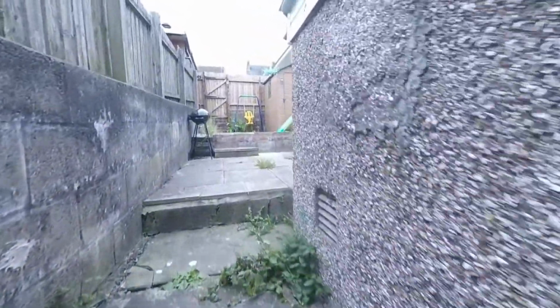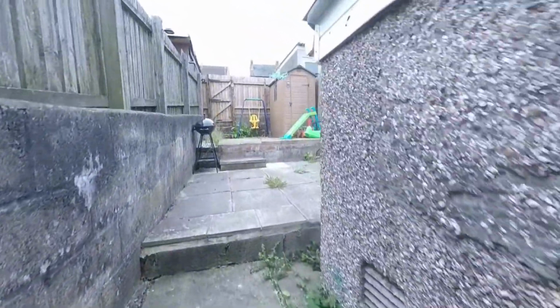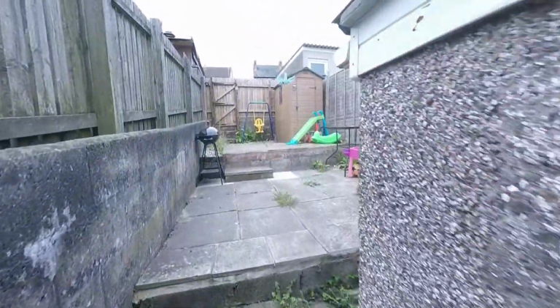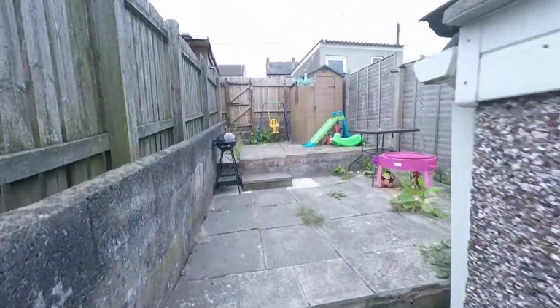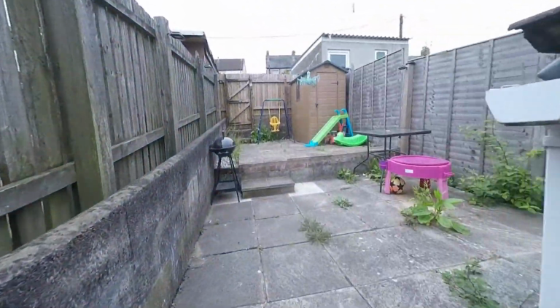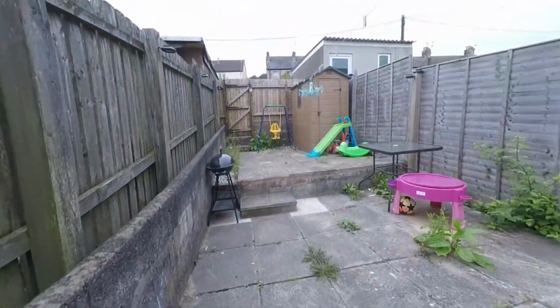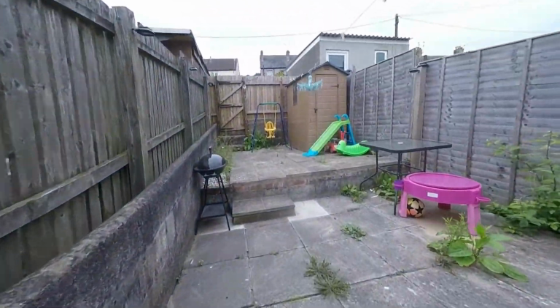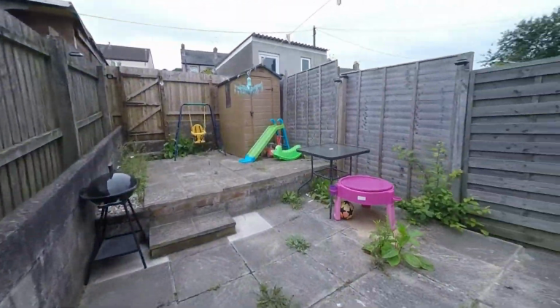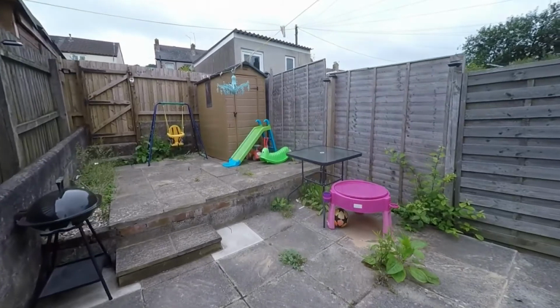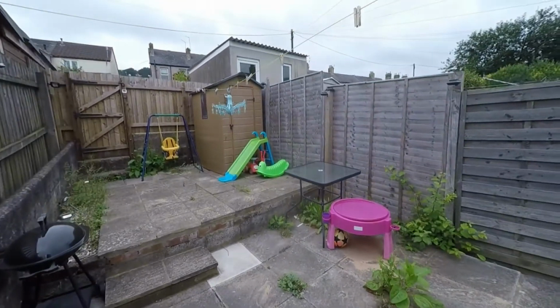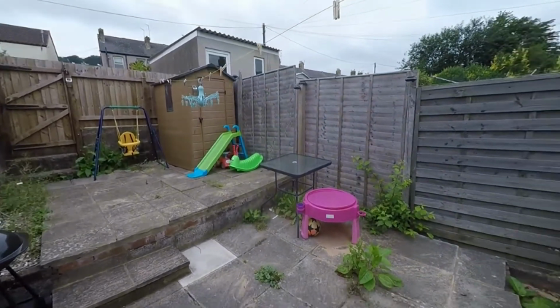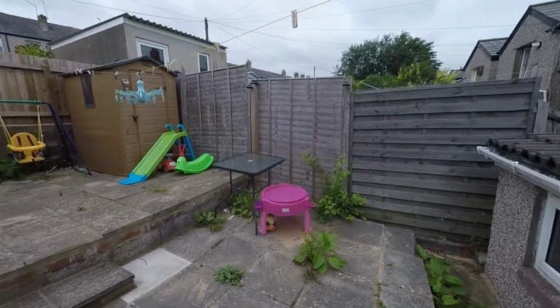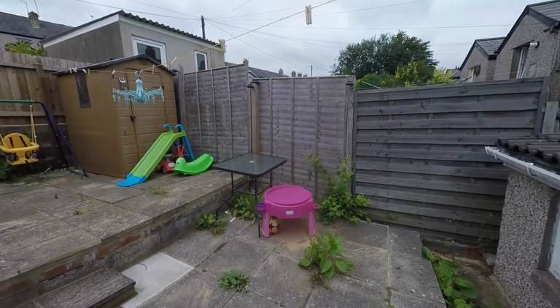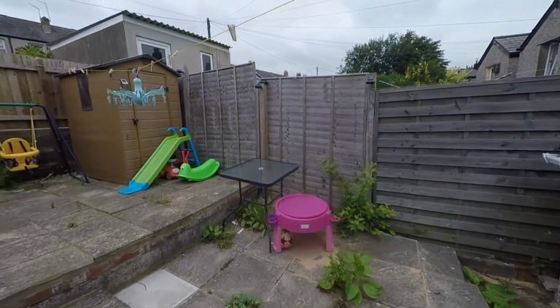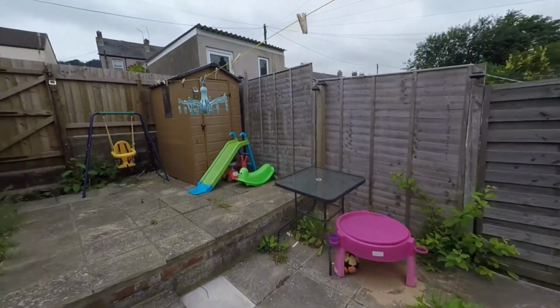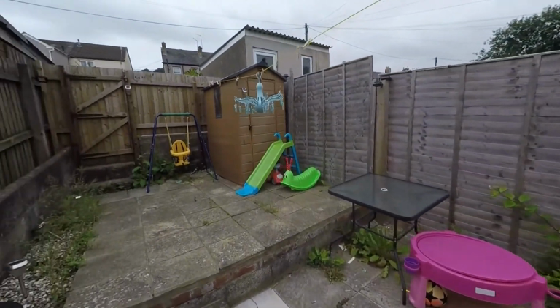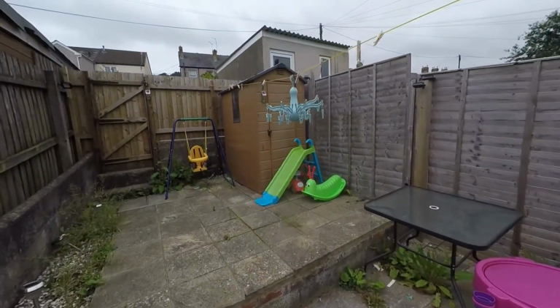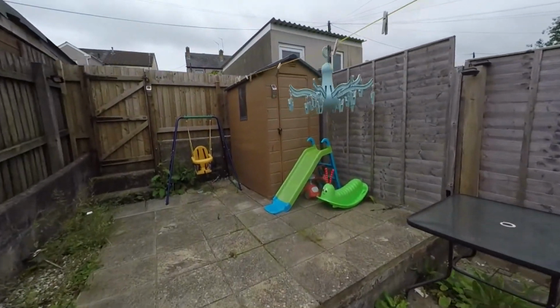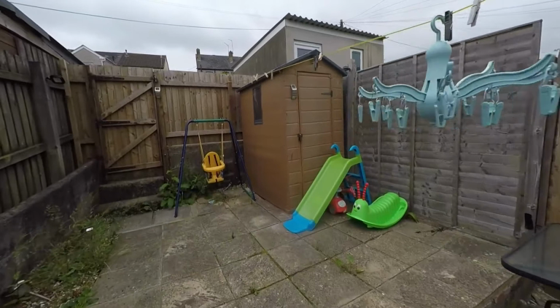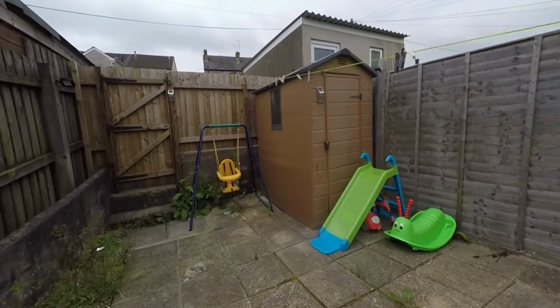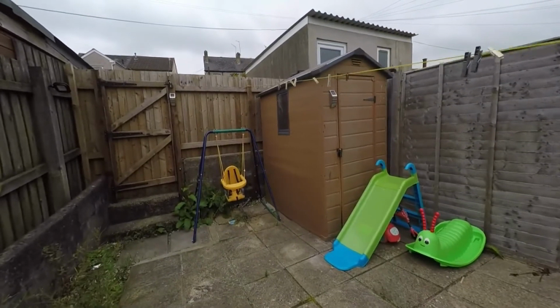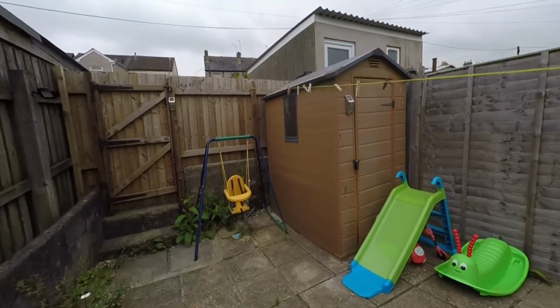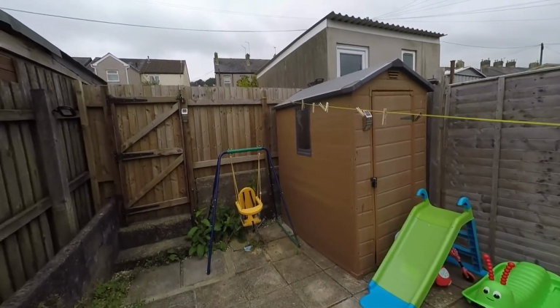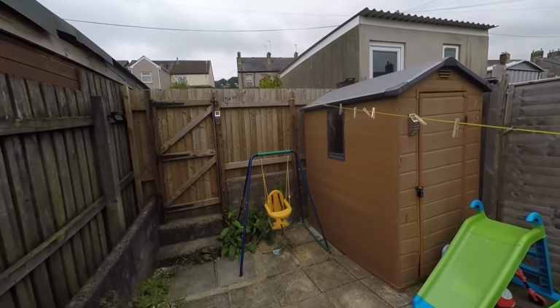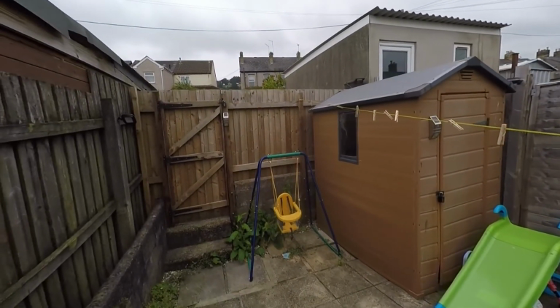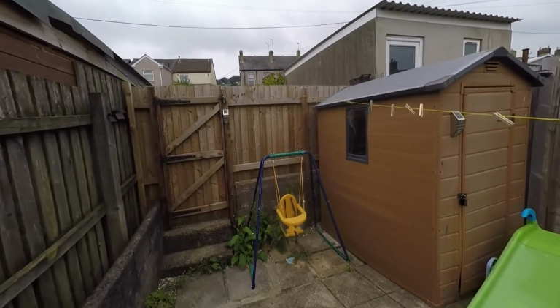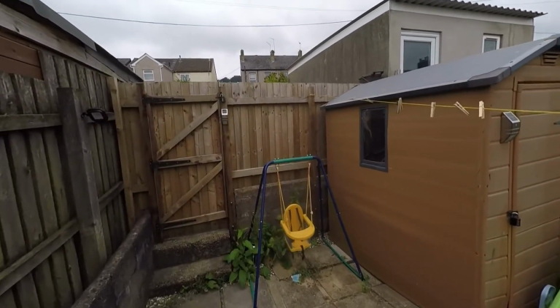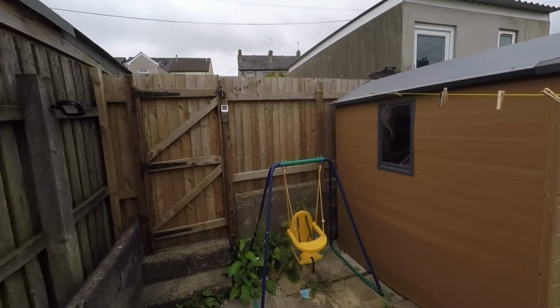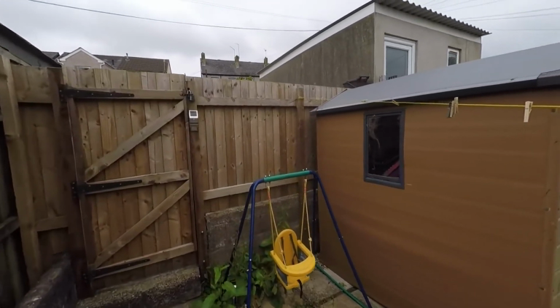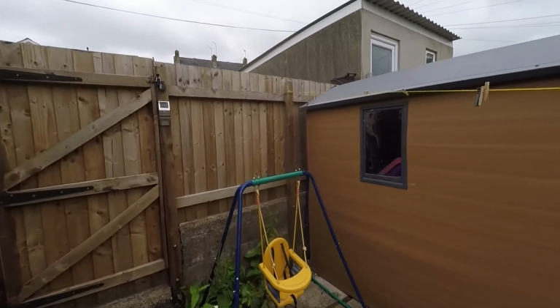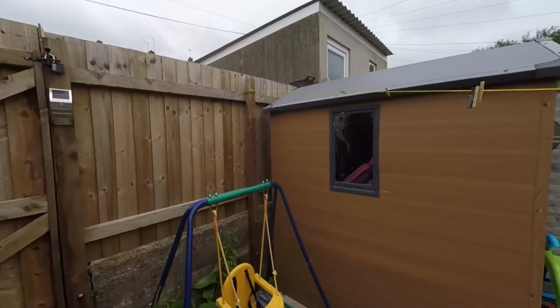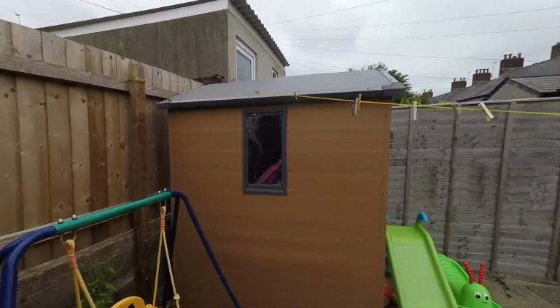Just a few steps up and the garden opens out, offering a nice fully enclosed low-maintenance garden with two separate patio seating areas, plenty of space for secure garden storage if required, and pedestrian access to the rear of the garden also.